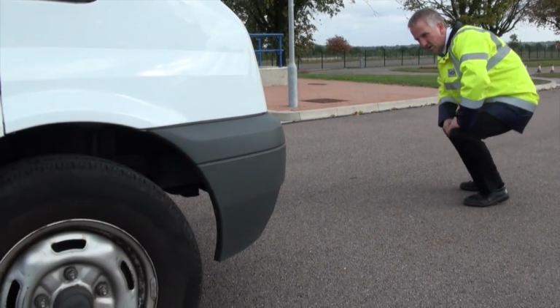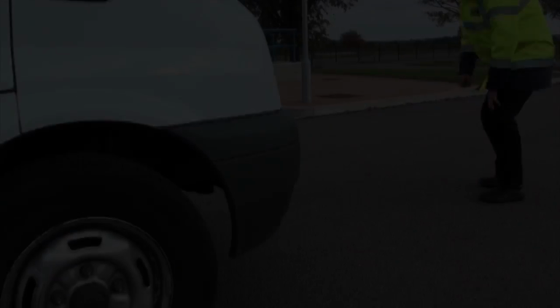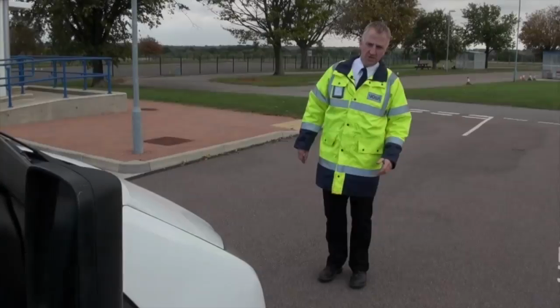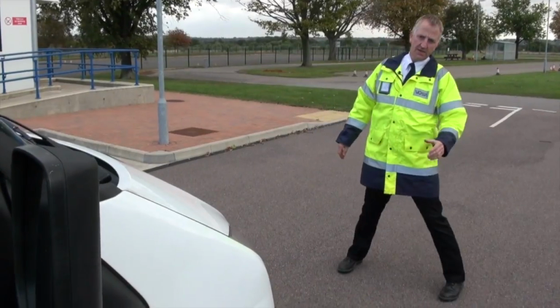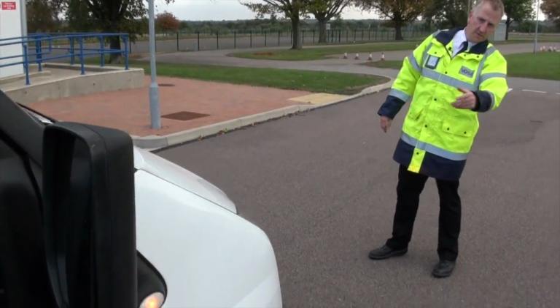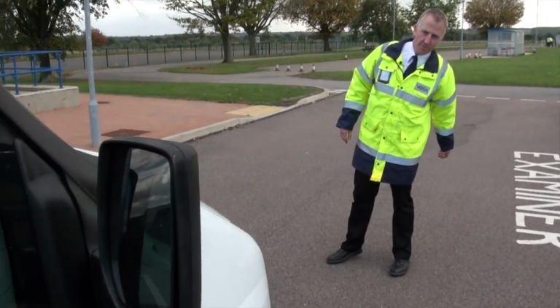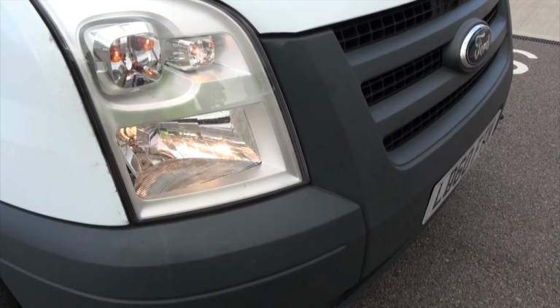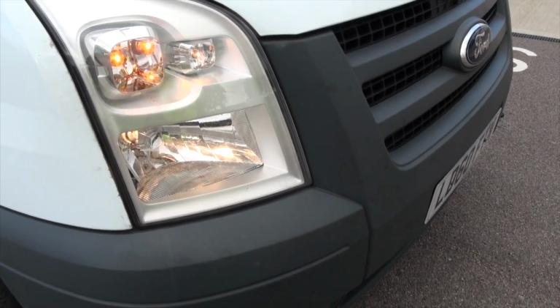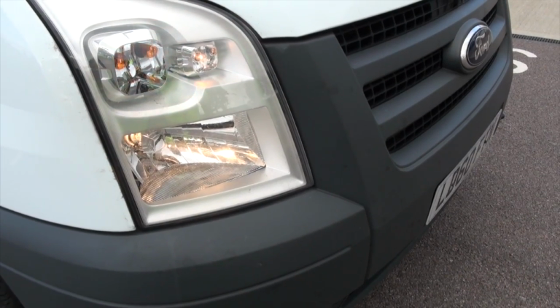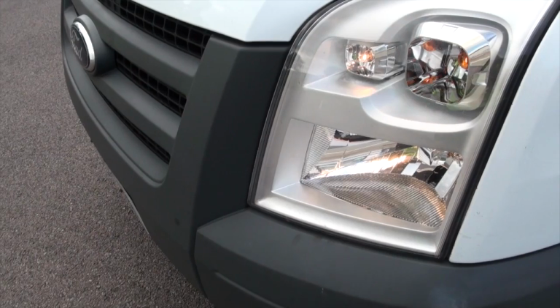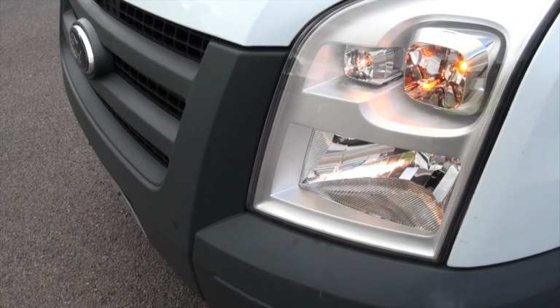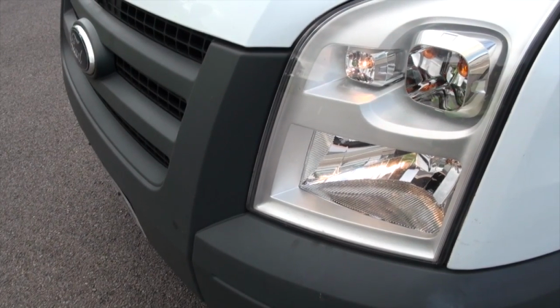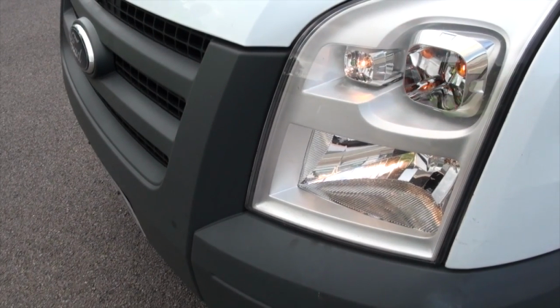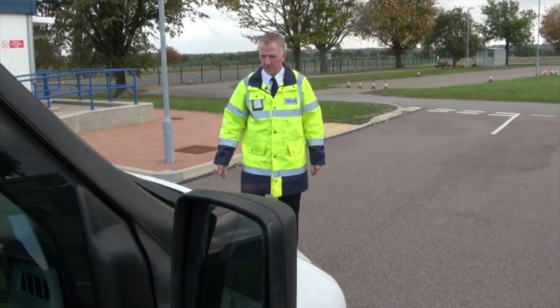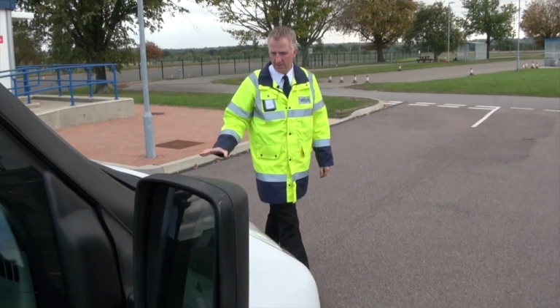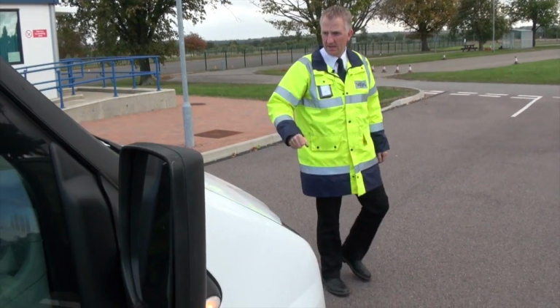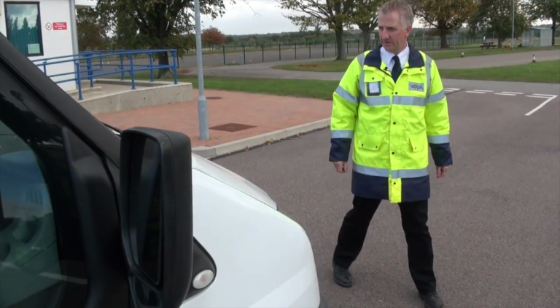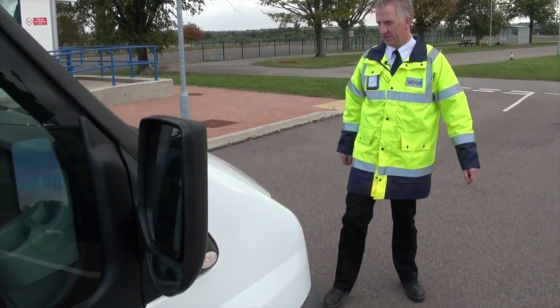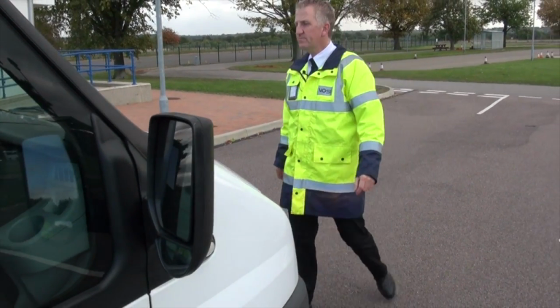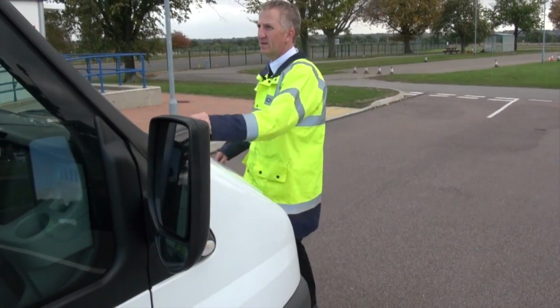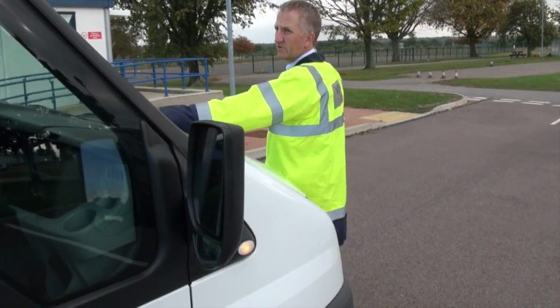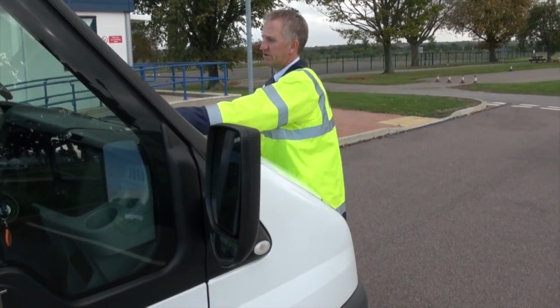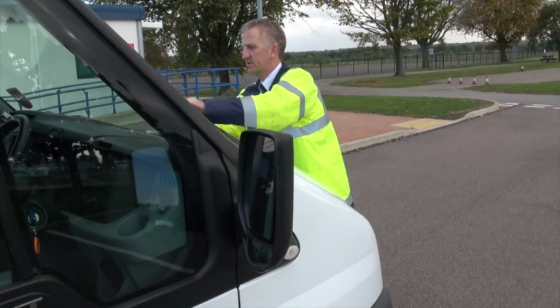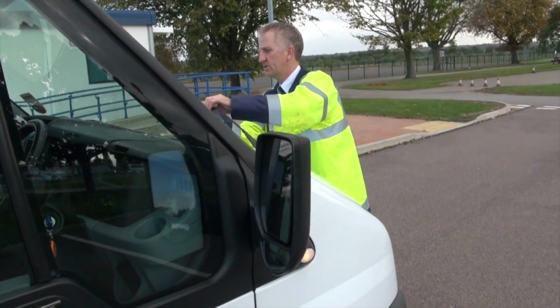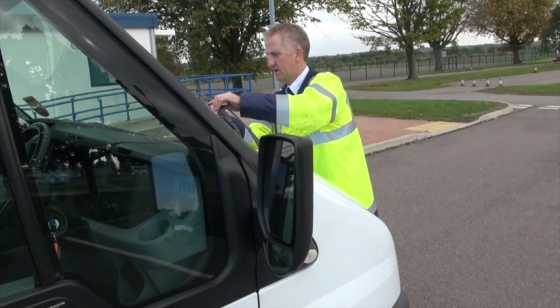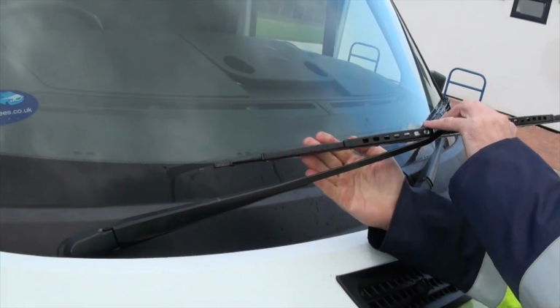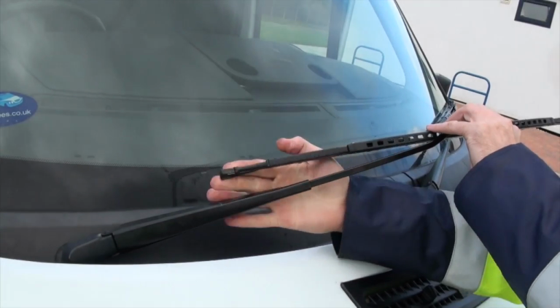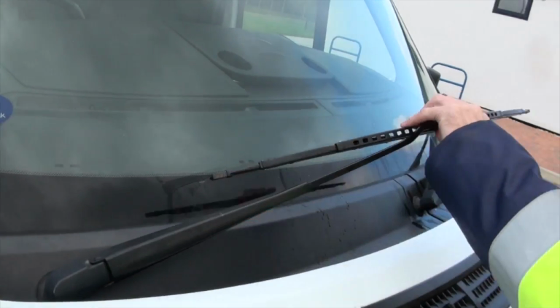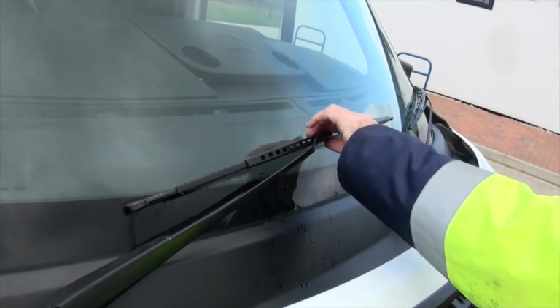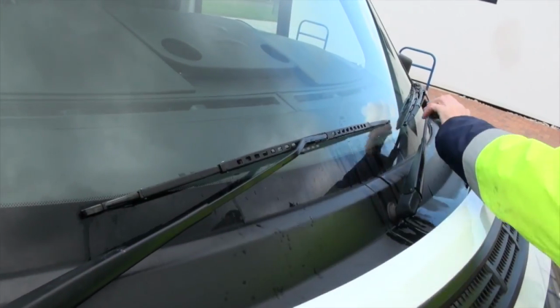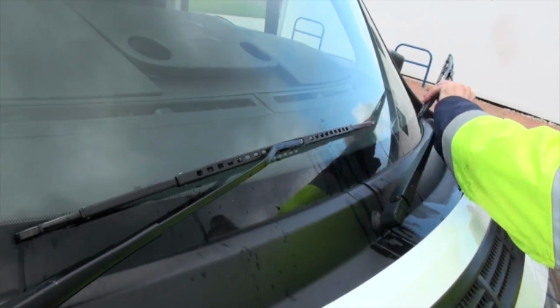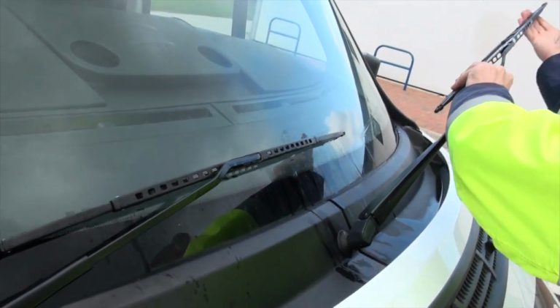Check all the lights including the side repeaters — of course all the lights are on and working. Any signs of obvious damage? Have a look at the windscreen from the outside and just check the wiper blades for condition.